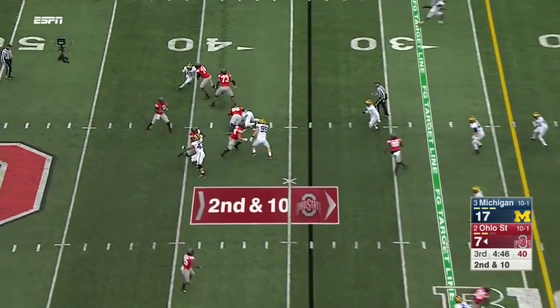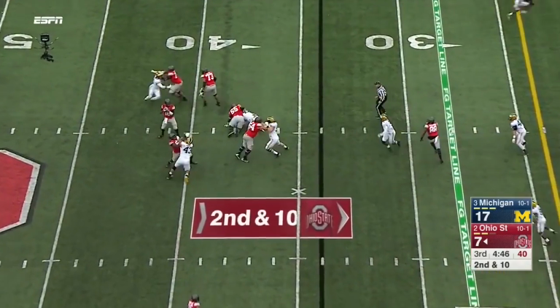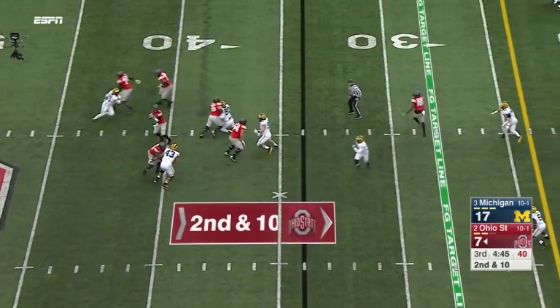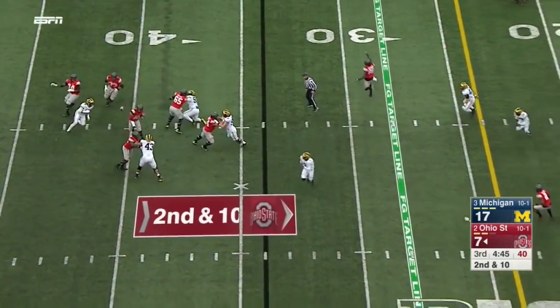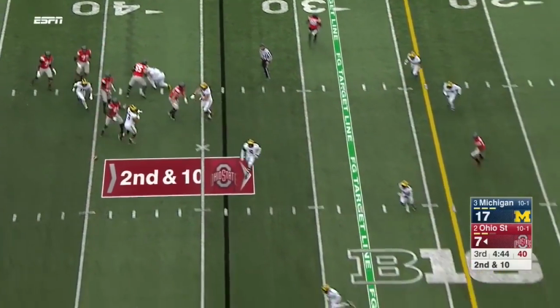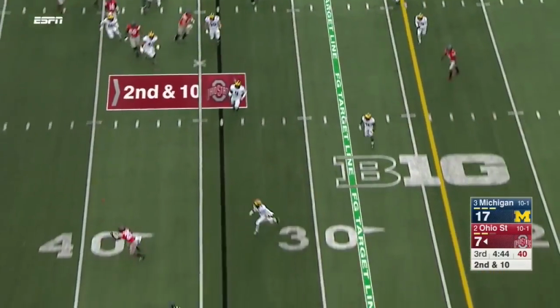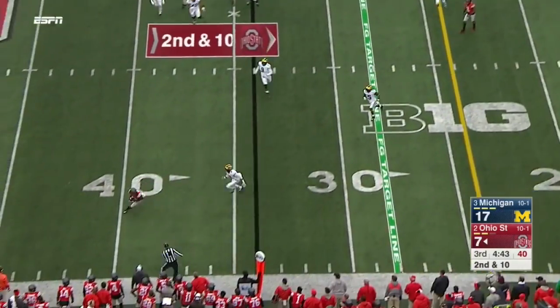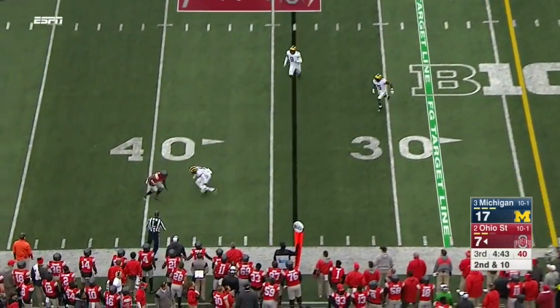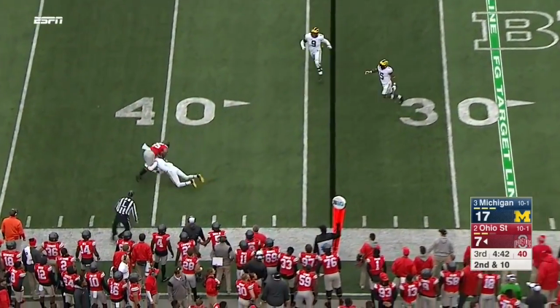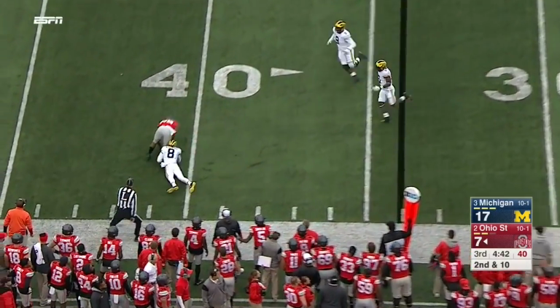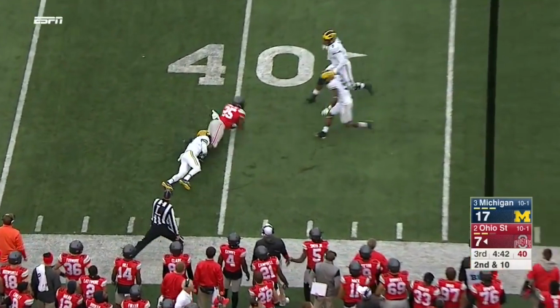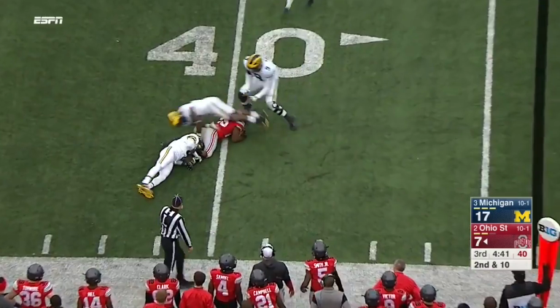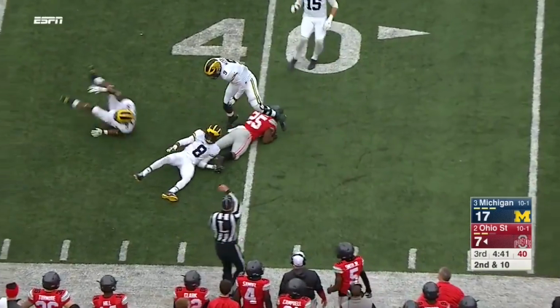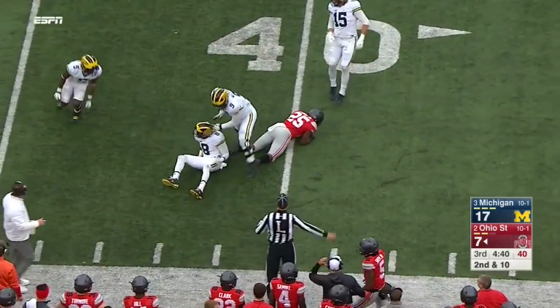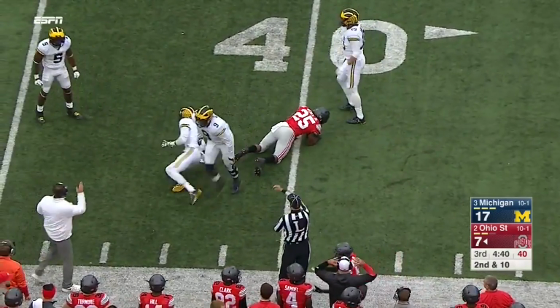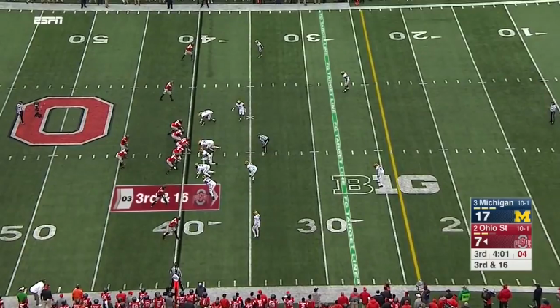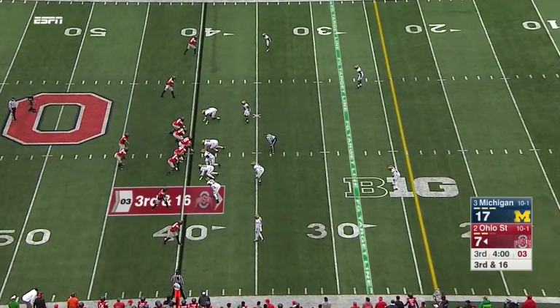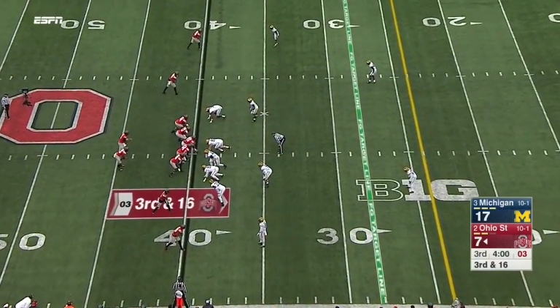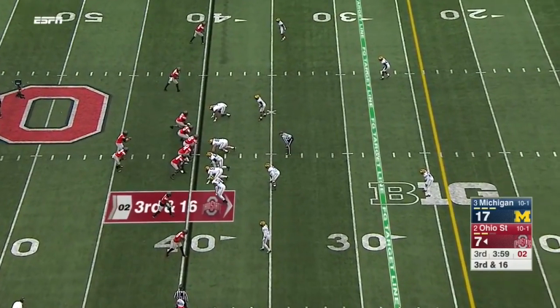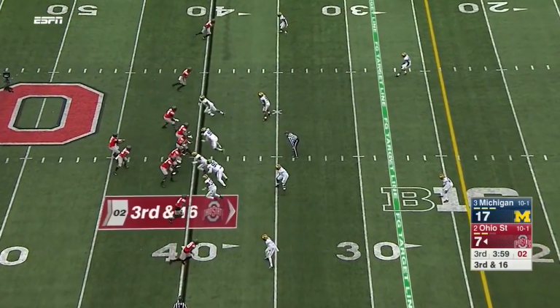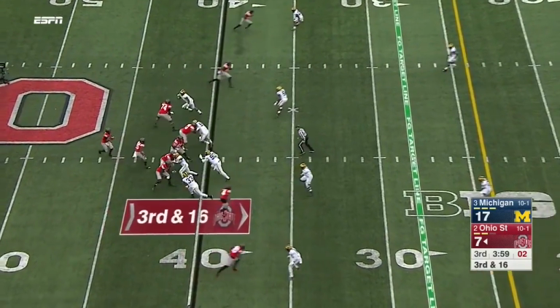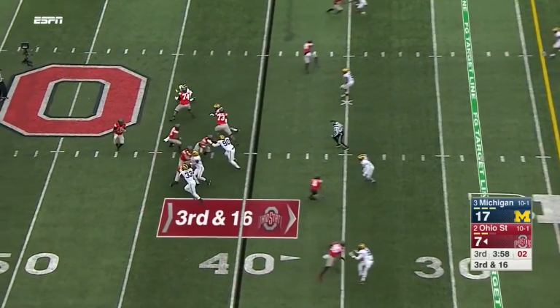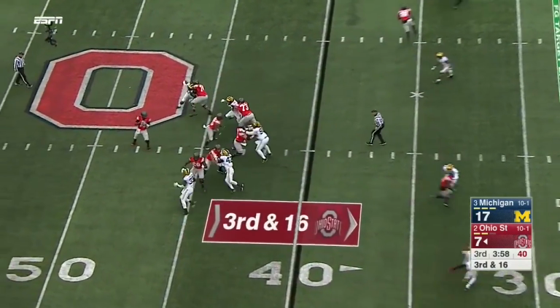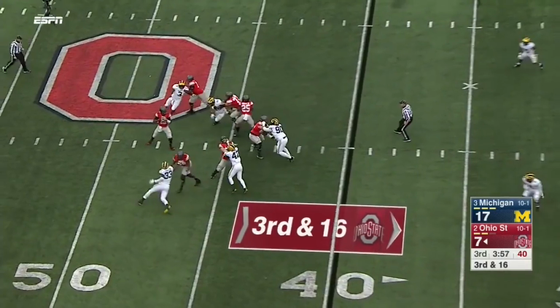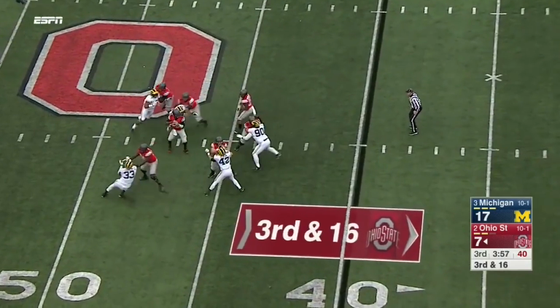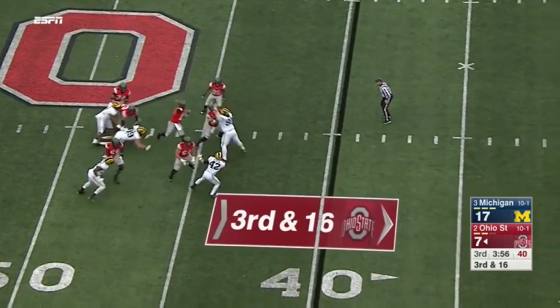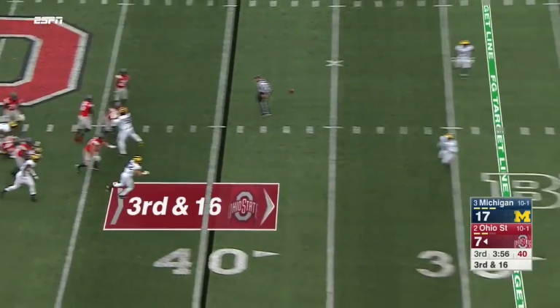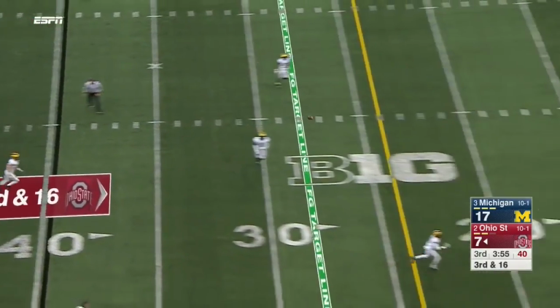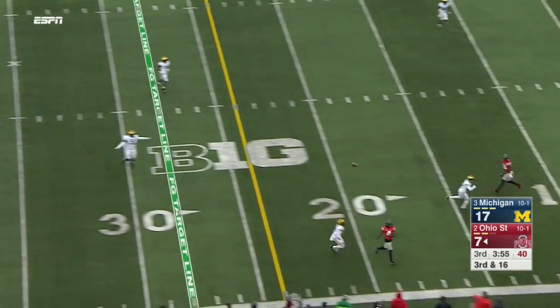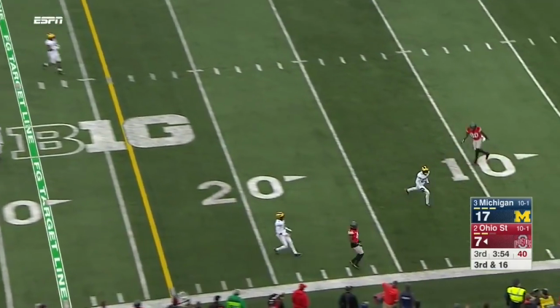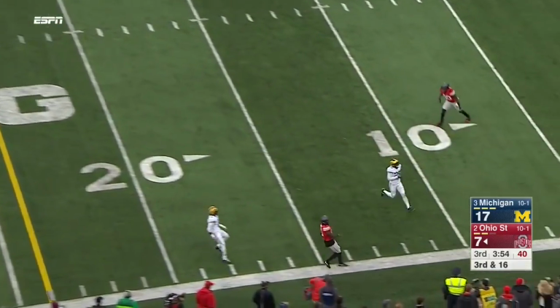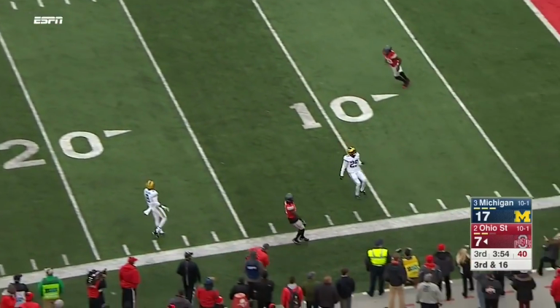In the pocket on second and ten — Barrett has lots of time, delivers to Weber in the flat but kind of threw it behind him. Wolverines rush forward, get at Barrett, and he fires over the head of Samuel.